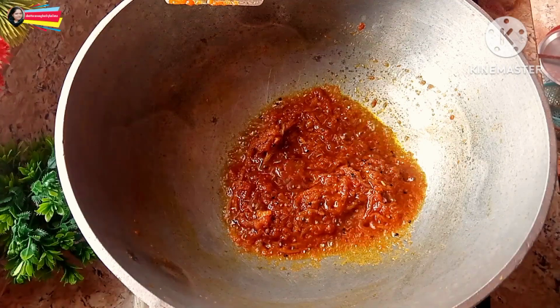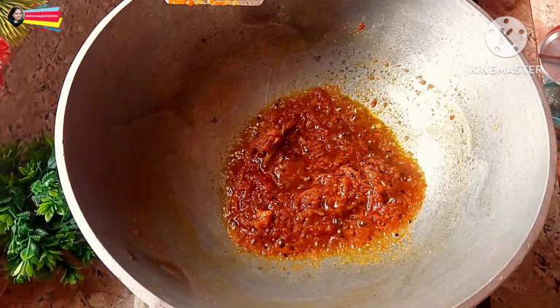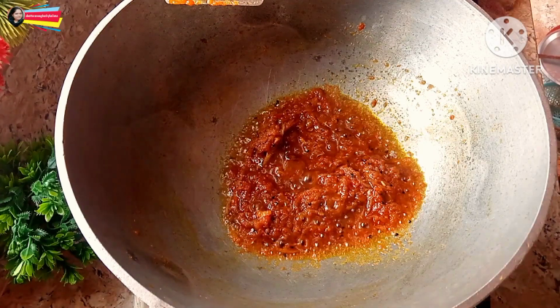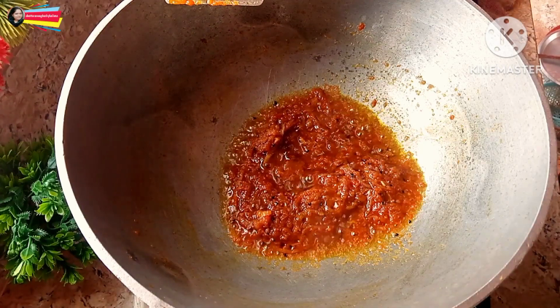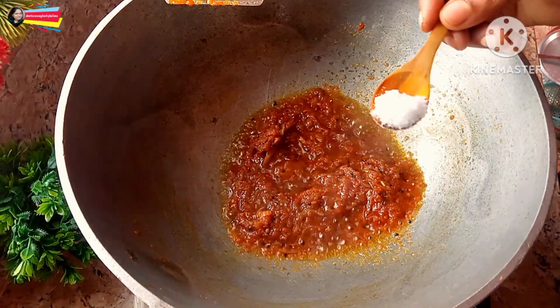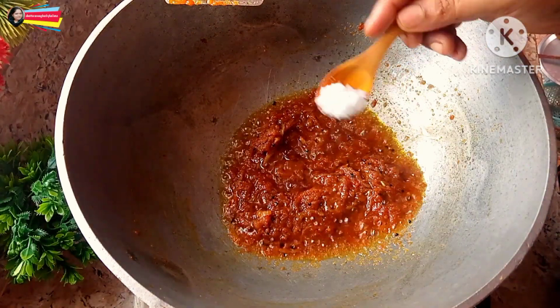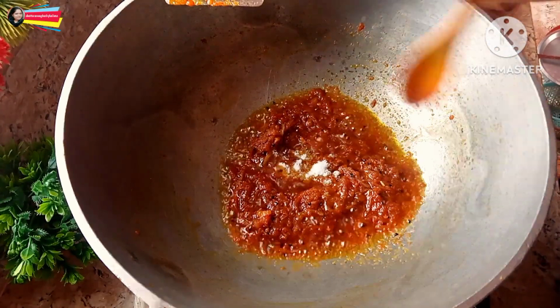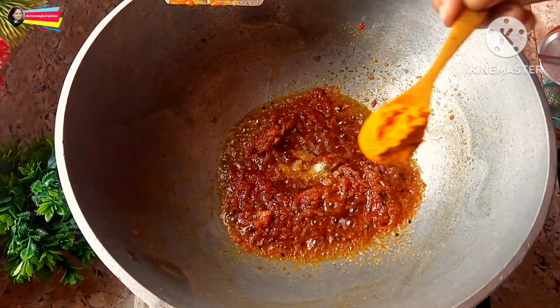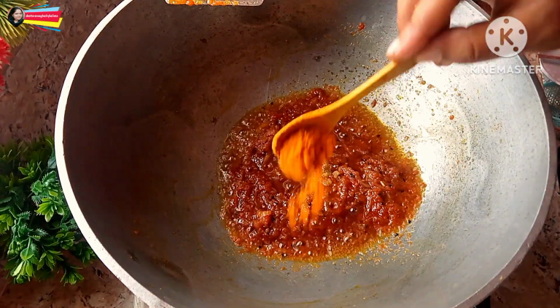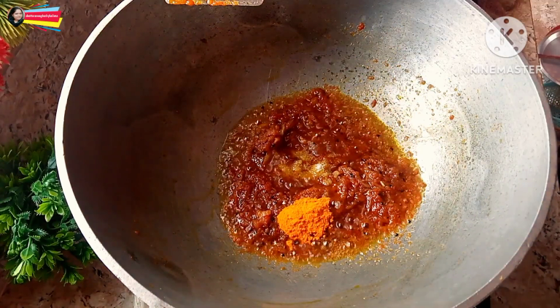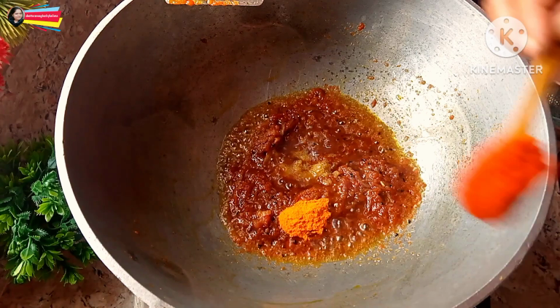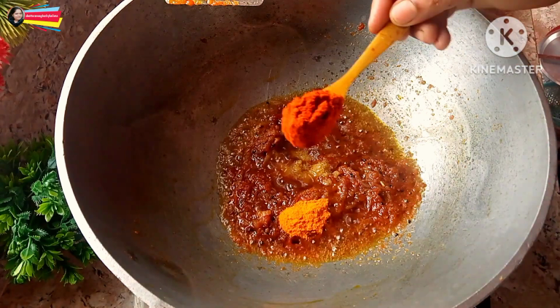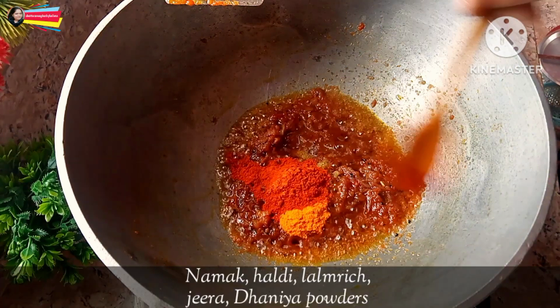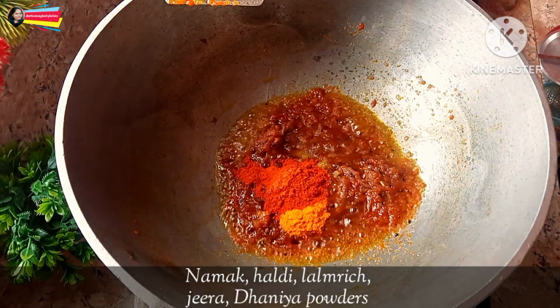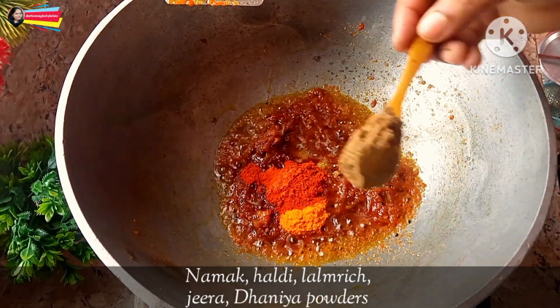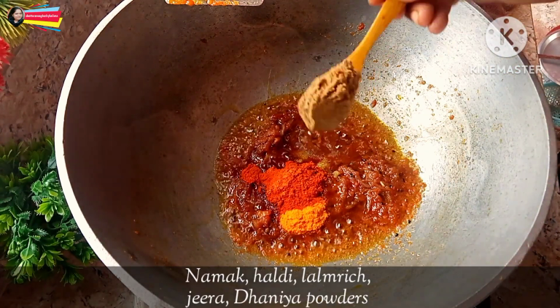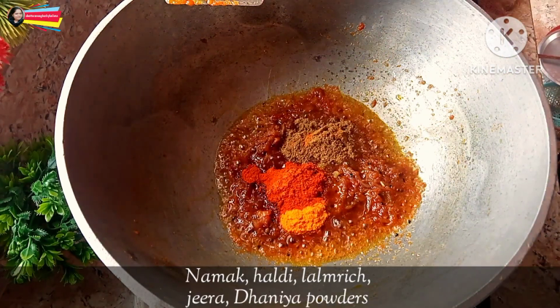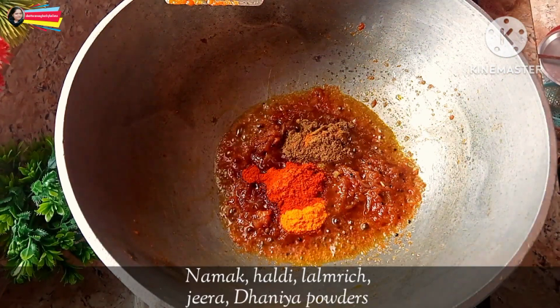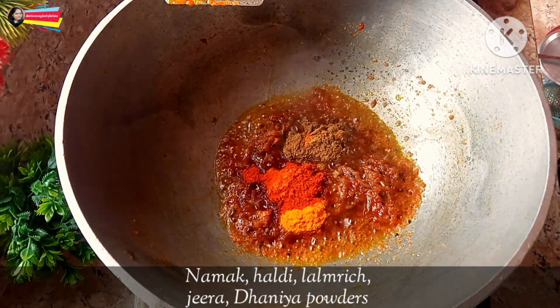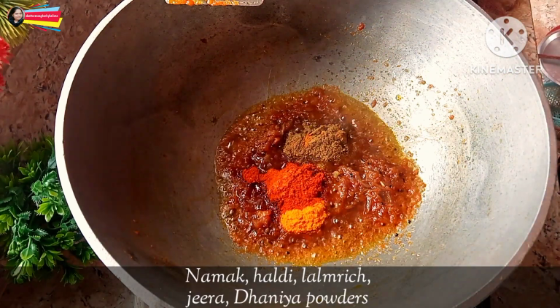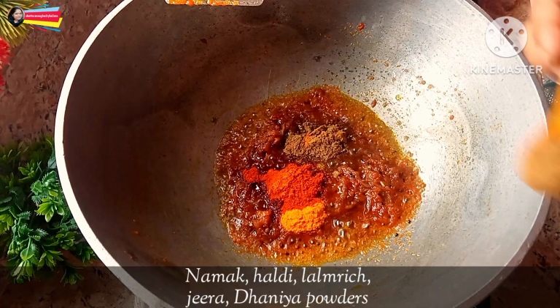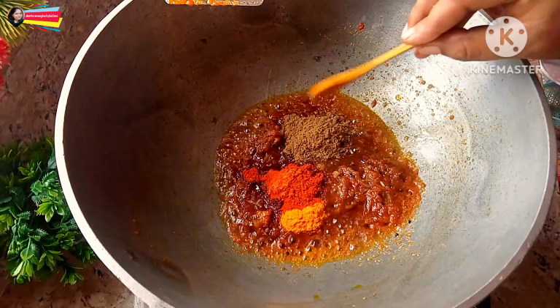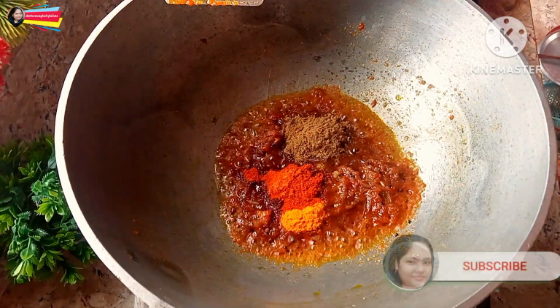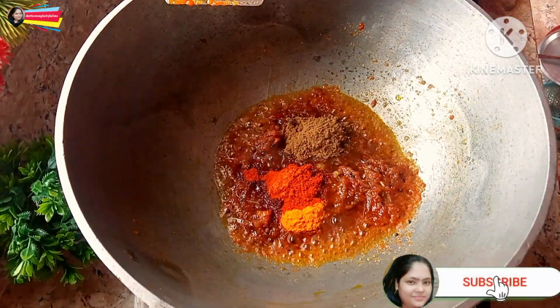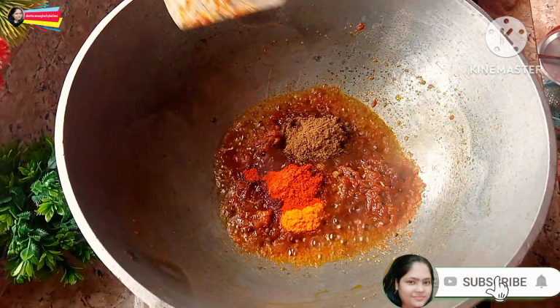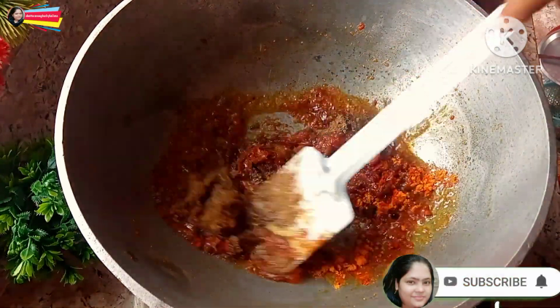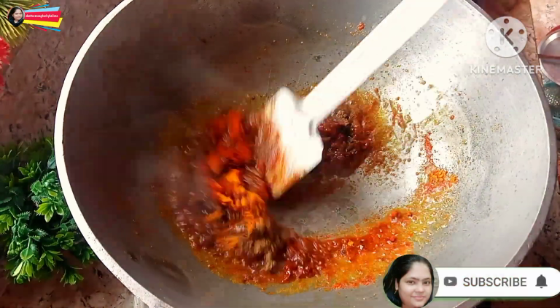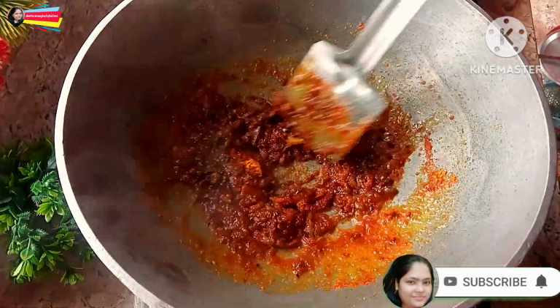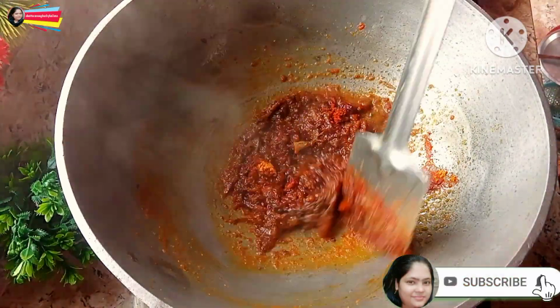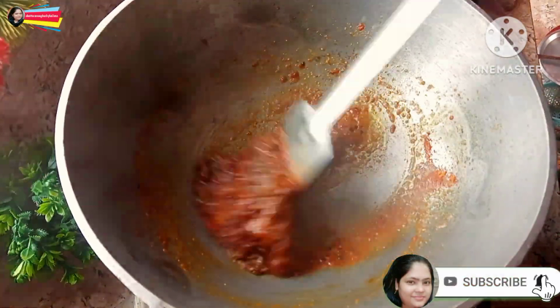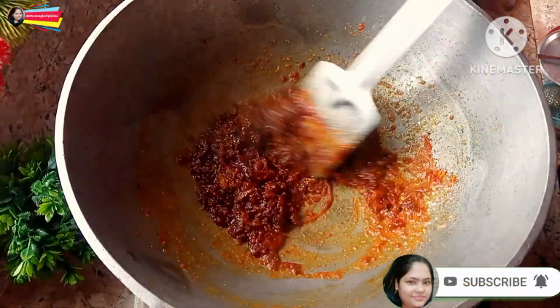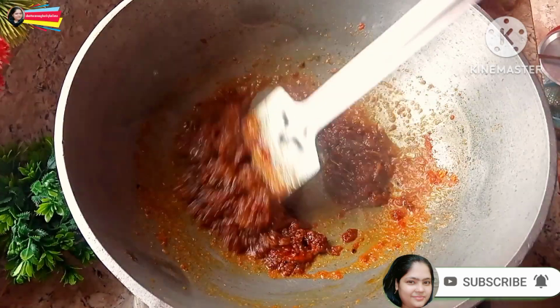We will add fresh mushrooms in the first half. So we will add fresh mushrooms in the first half.